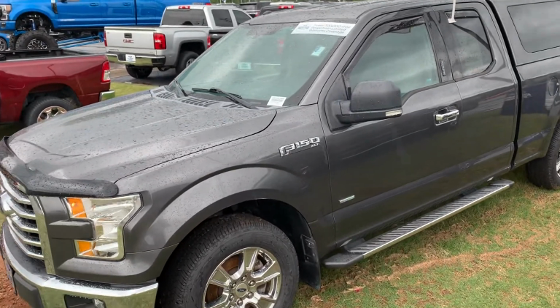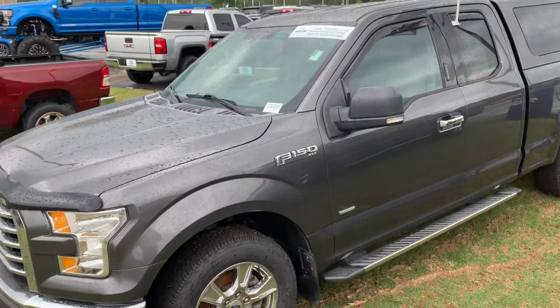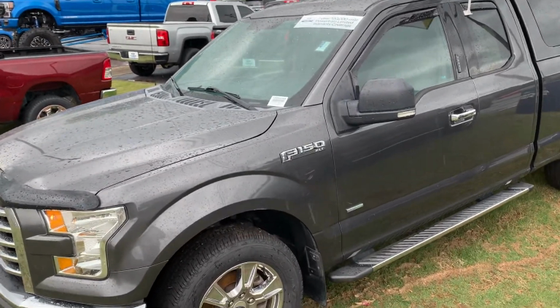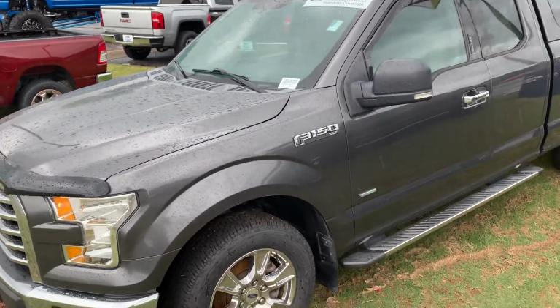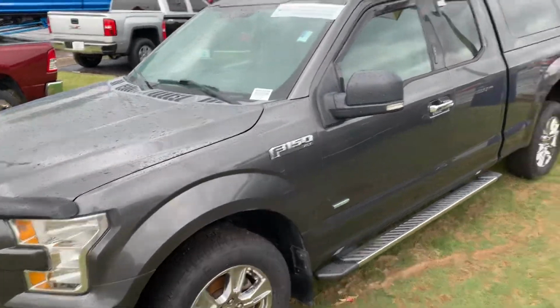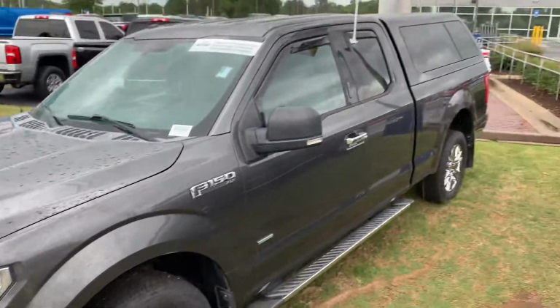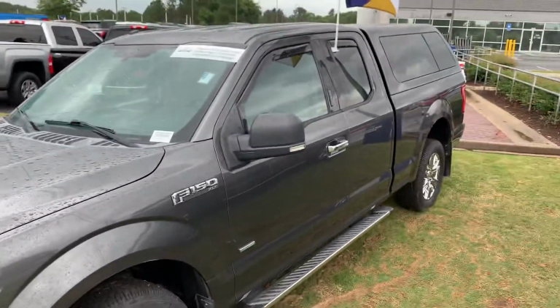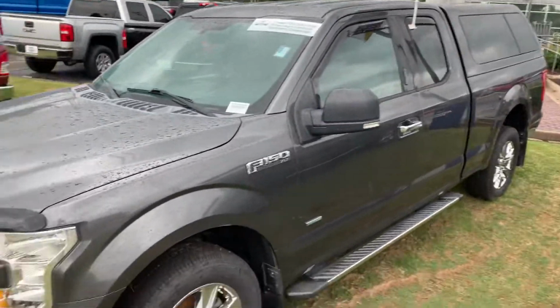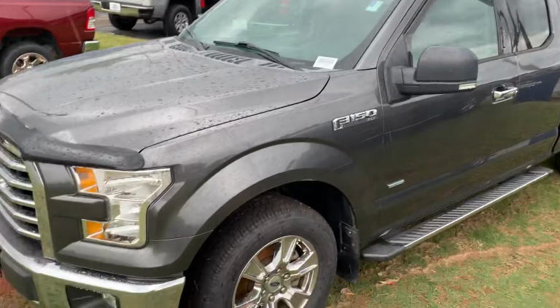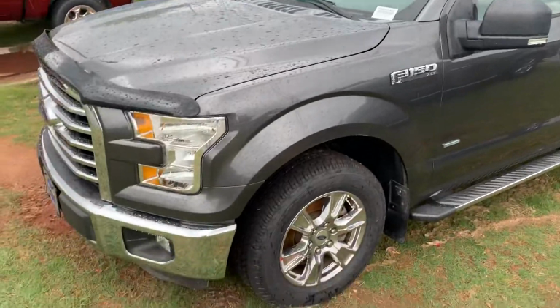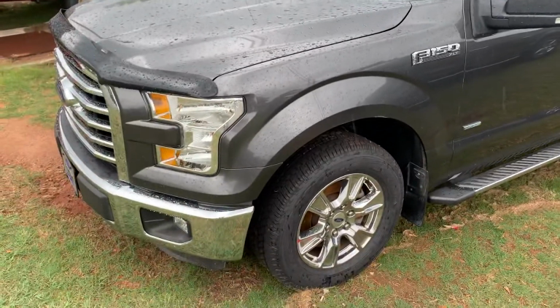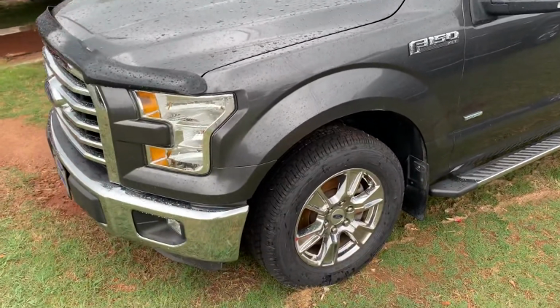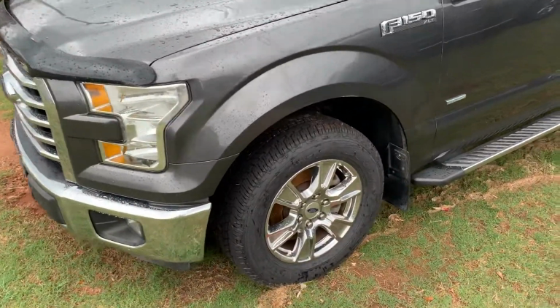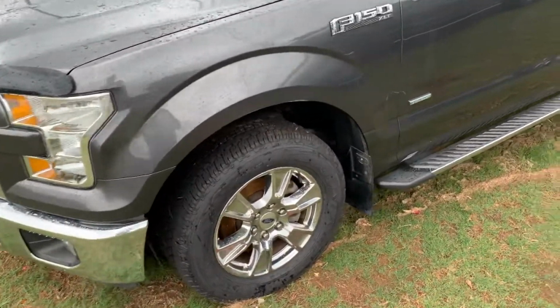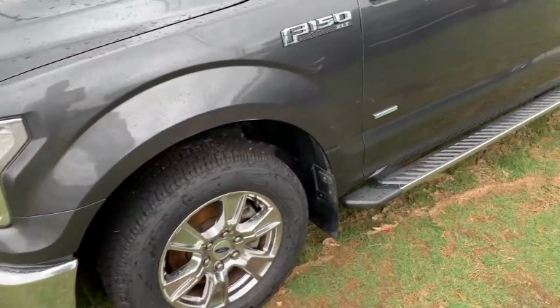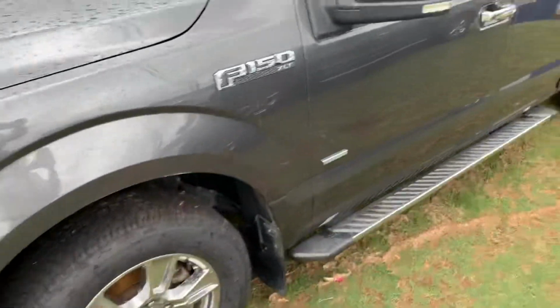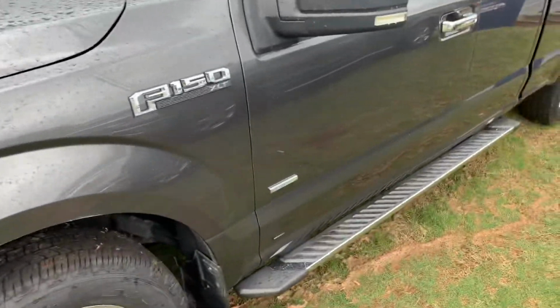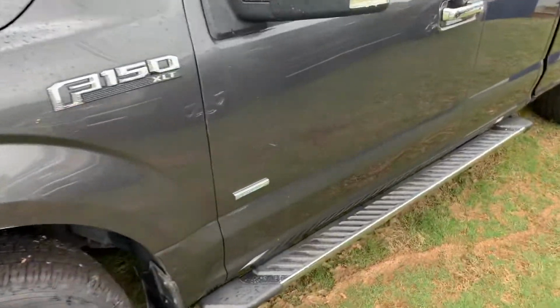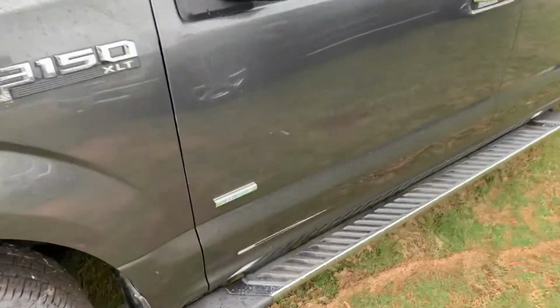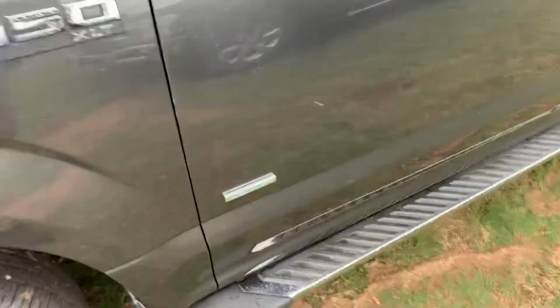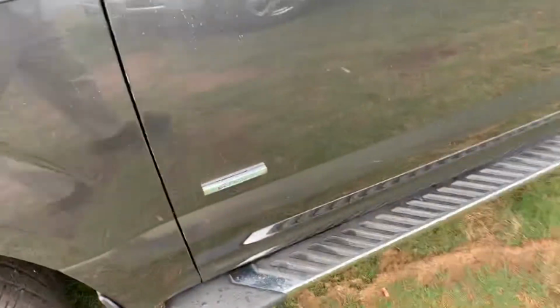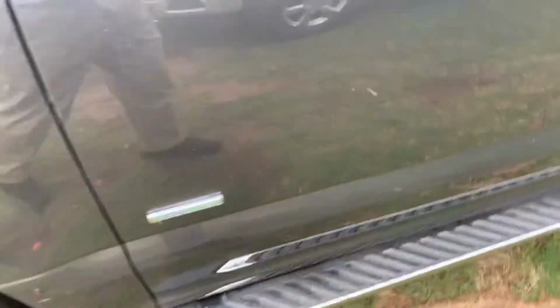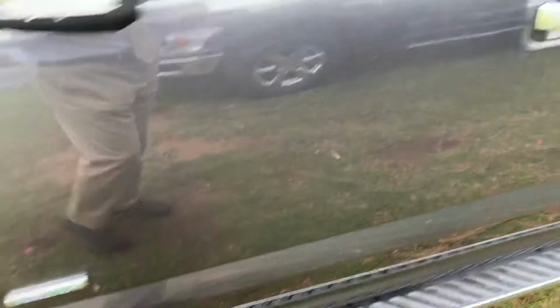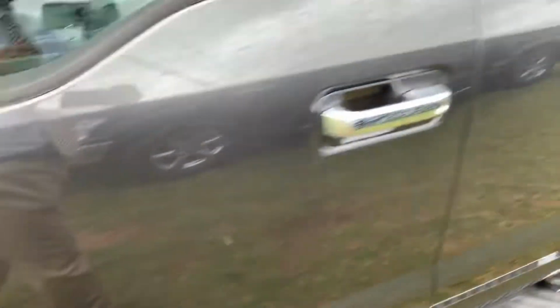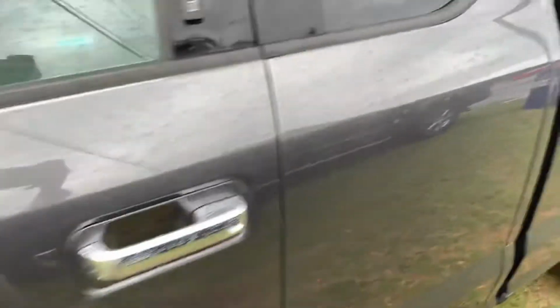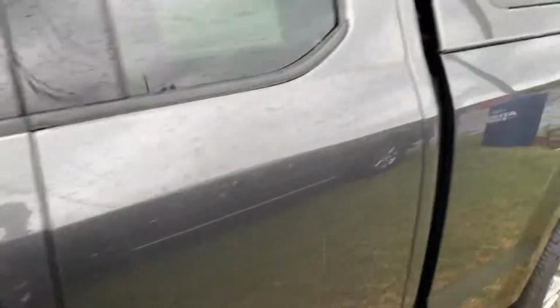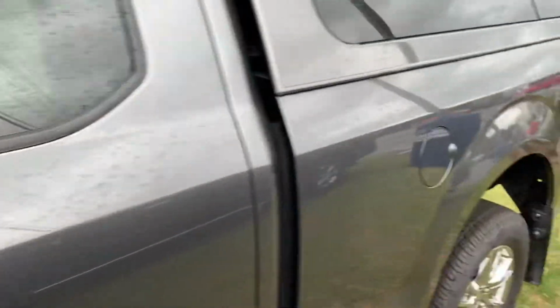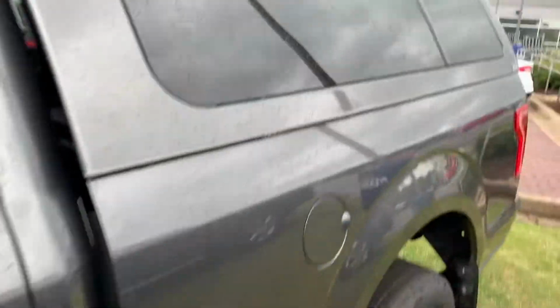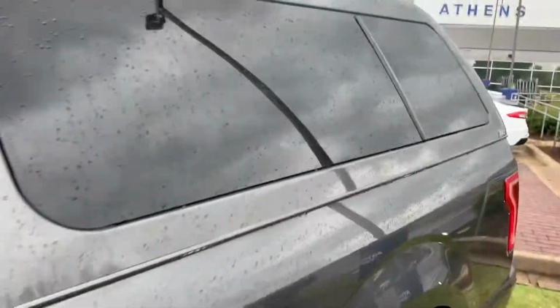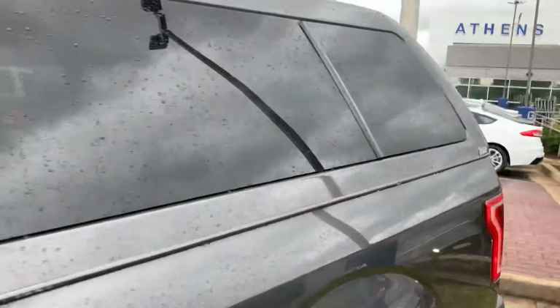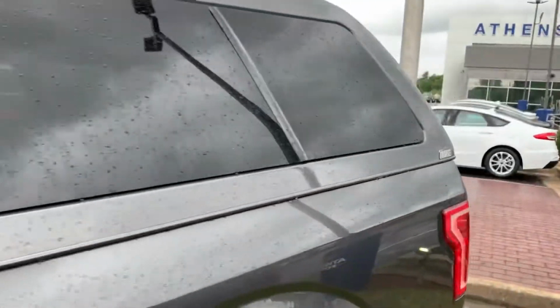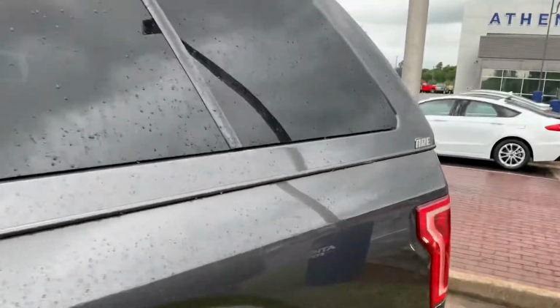As you can see, it's brand color with a matching camper shell. It has fog lights and alloy wheels, running boards, and your EcoBoost engine. It's color matched perfectly.